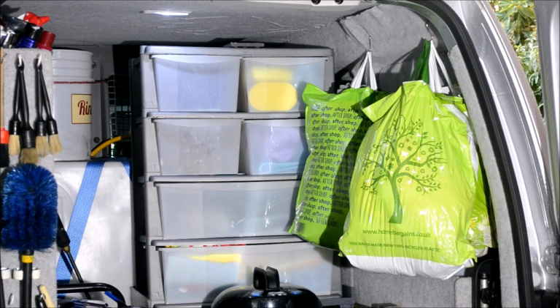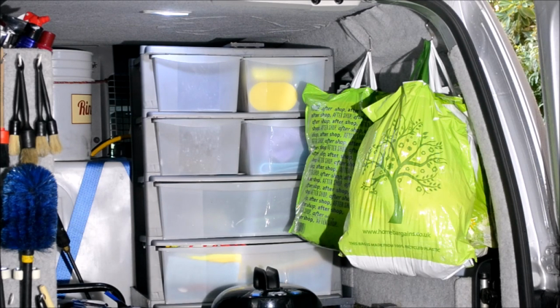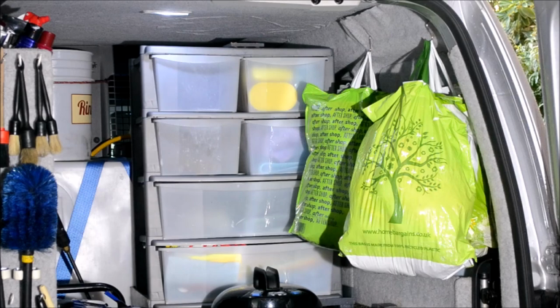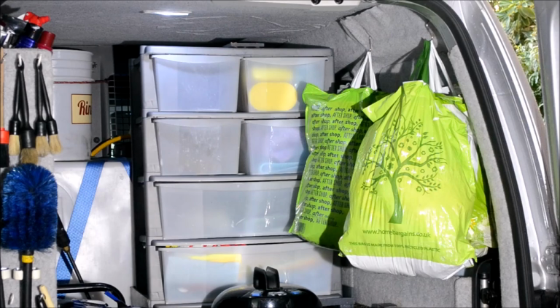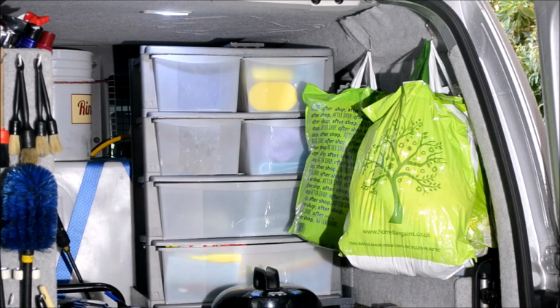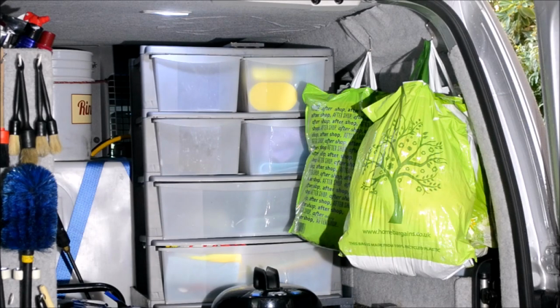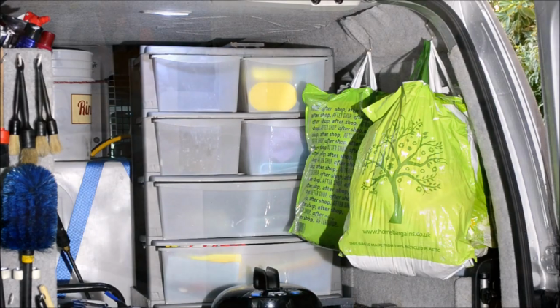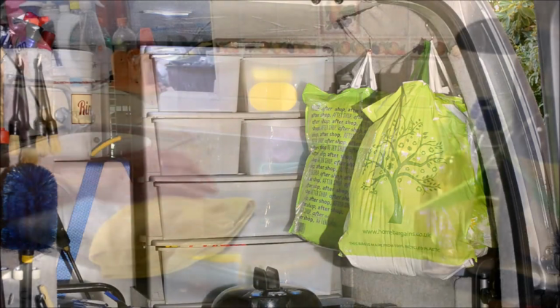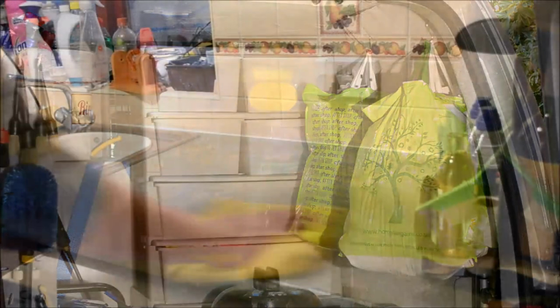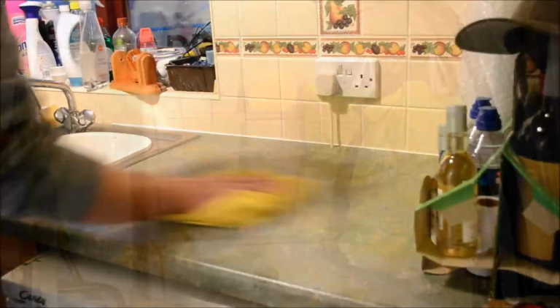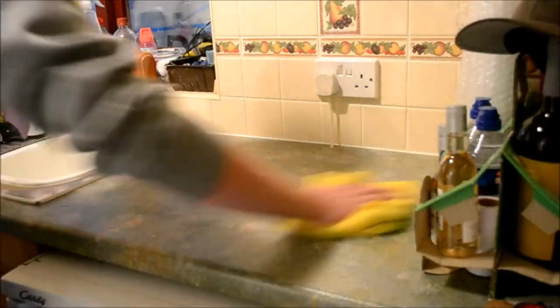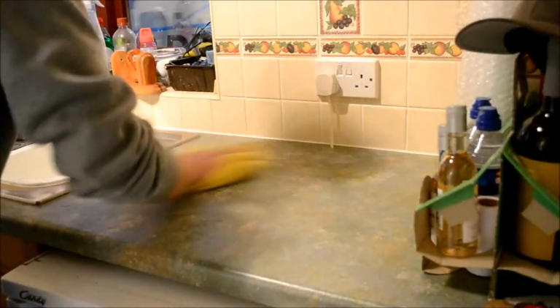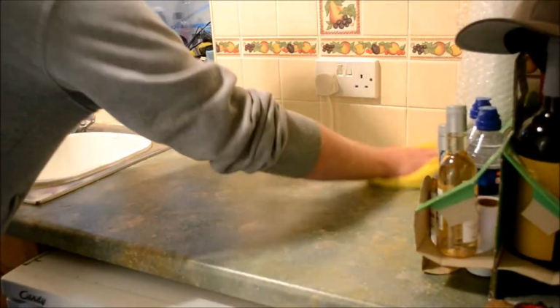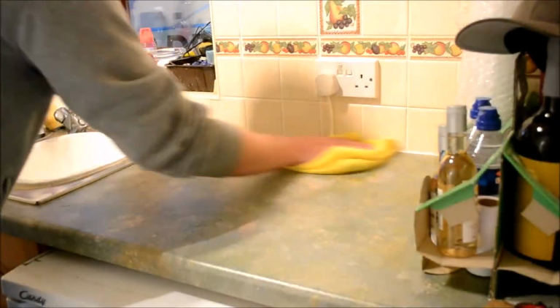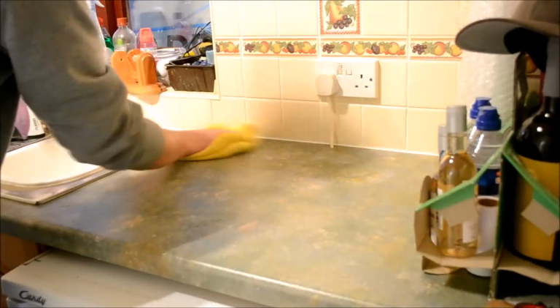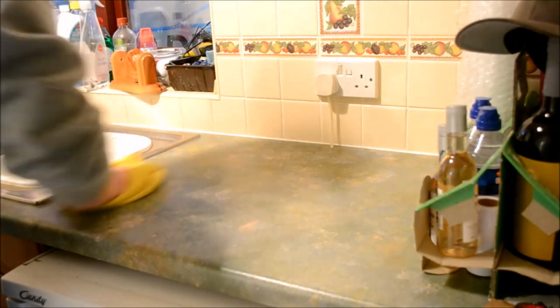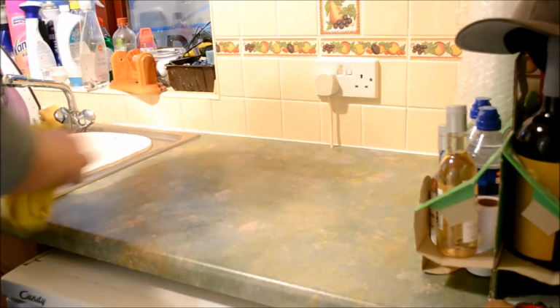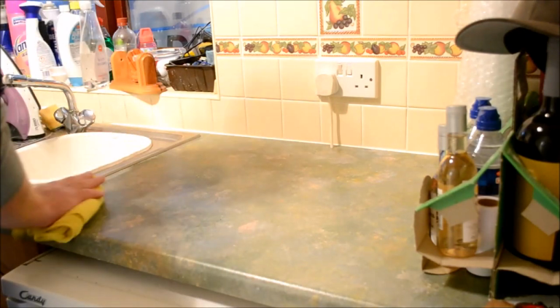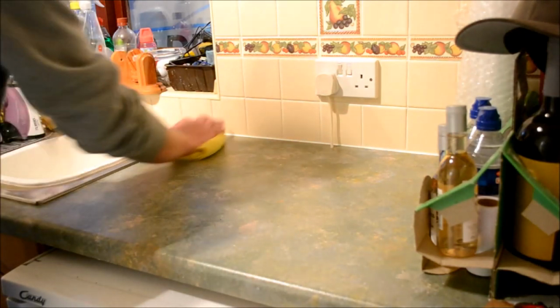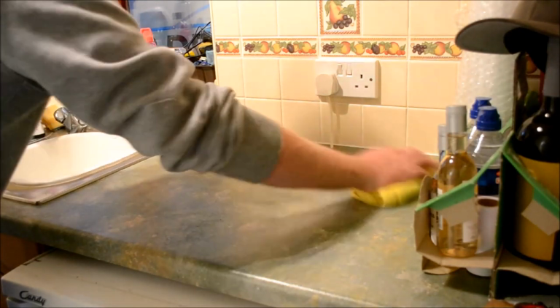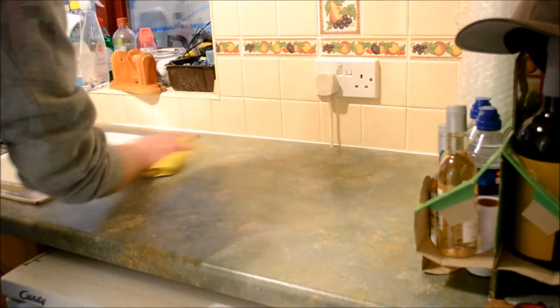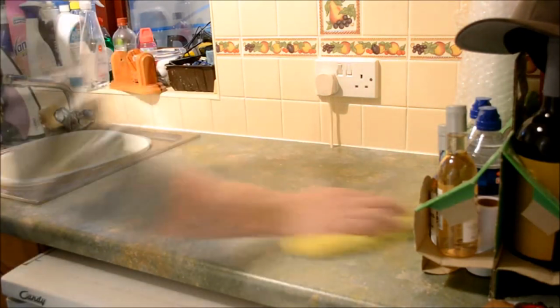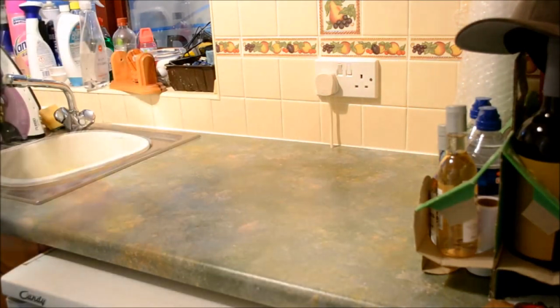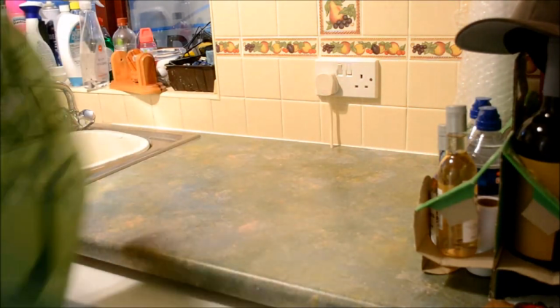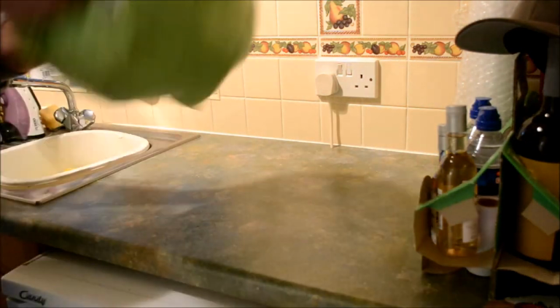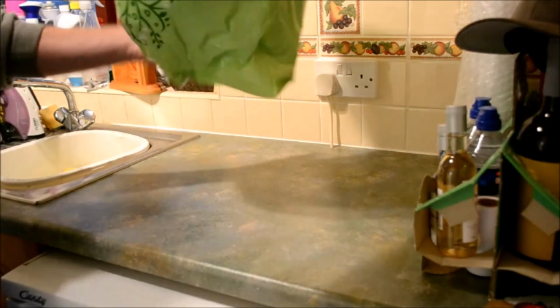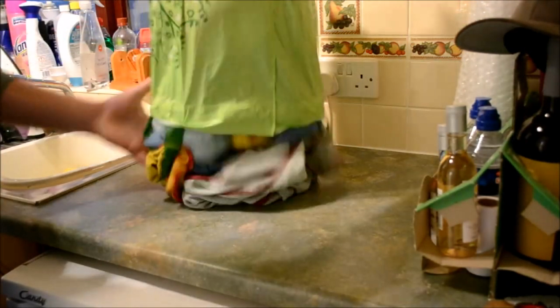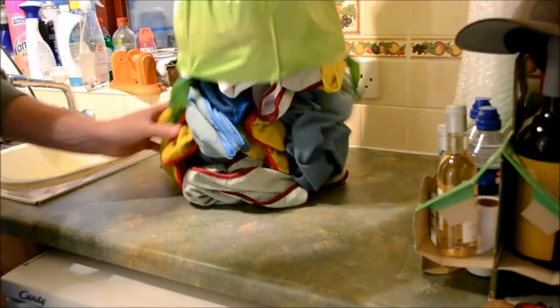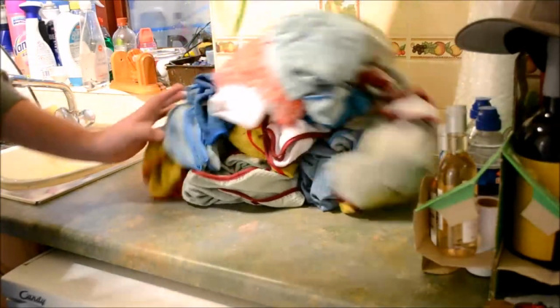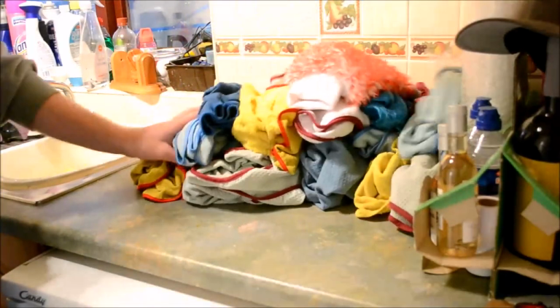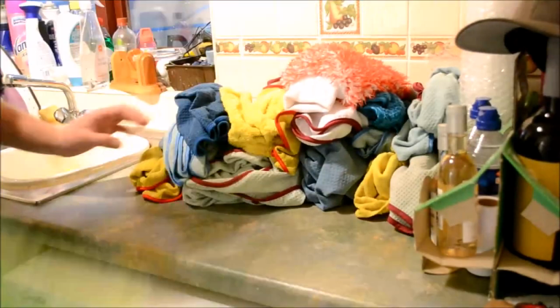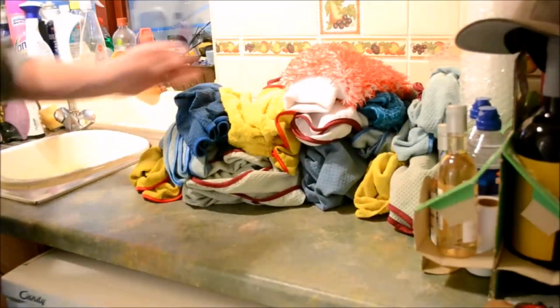With all items already itemised, it's off to the washroom we go. I'll wipe down the work surface to avoid any unnecessary cross-contamination before emptying bag number one — usually drying towels, wax removal towels and the odd plush polishing towel.